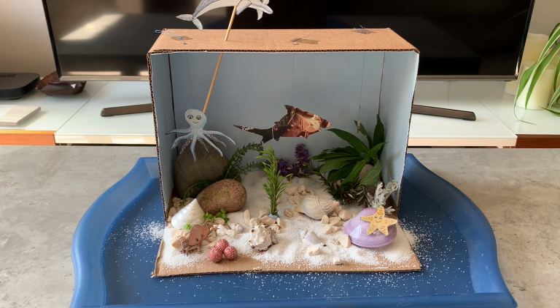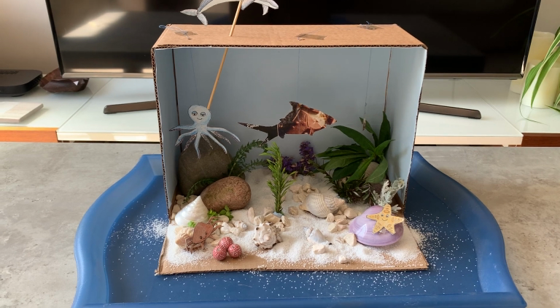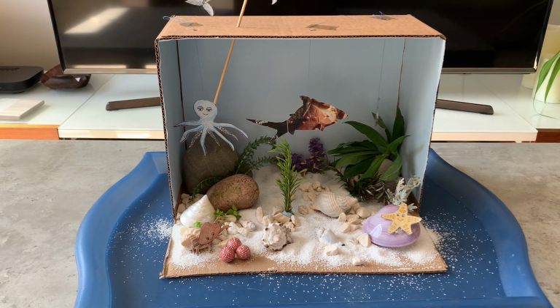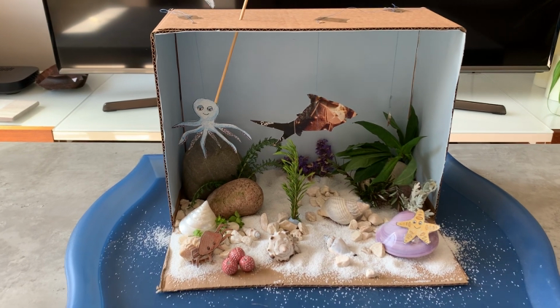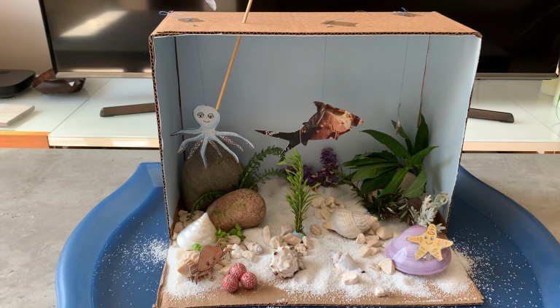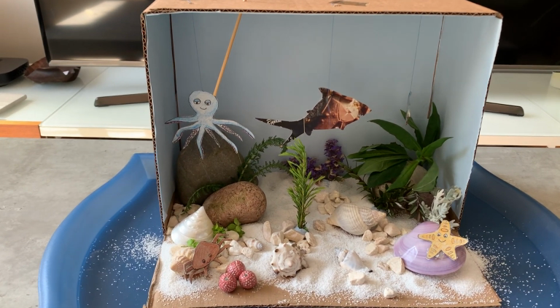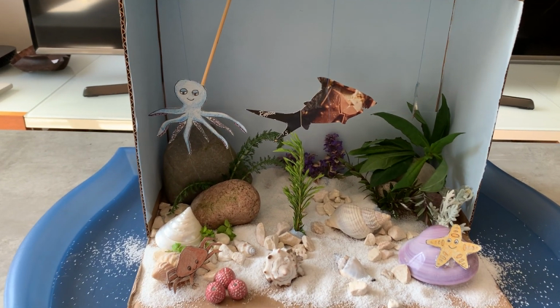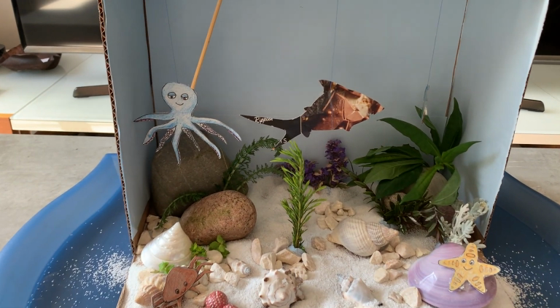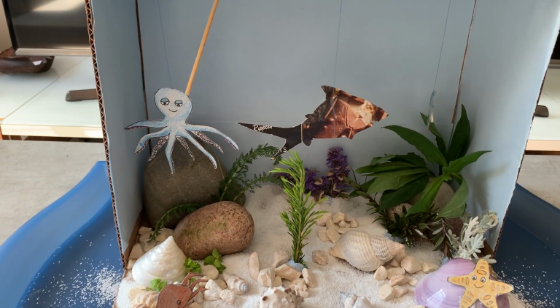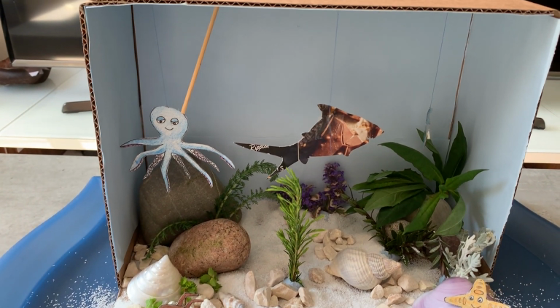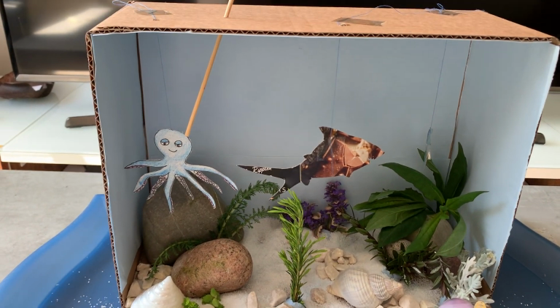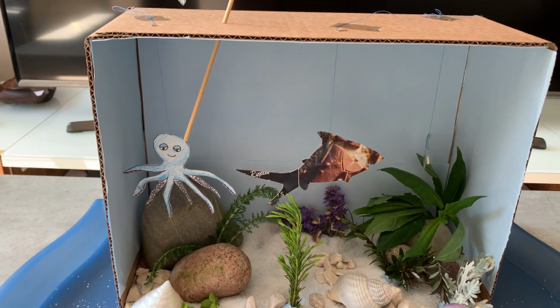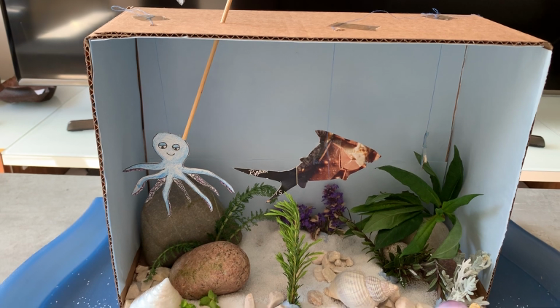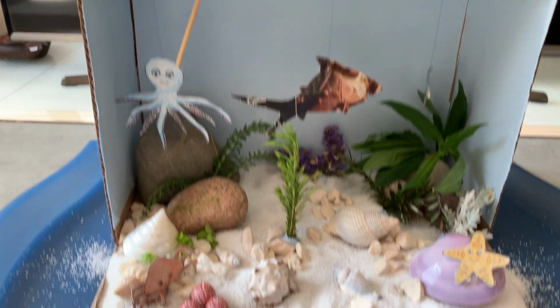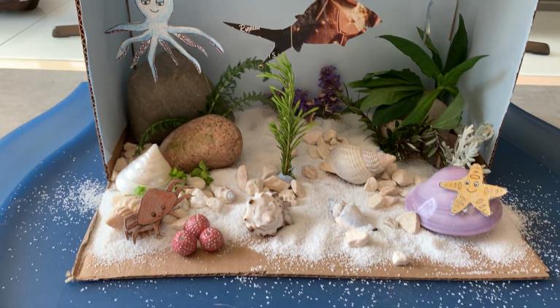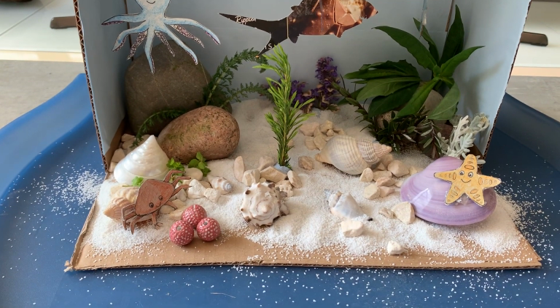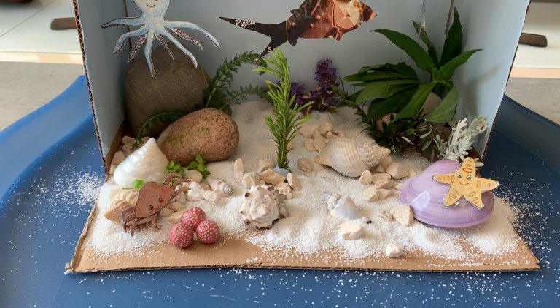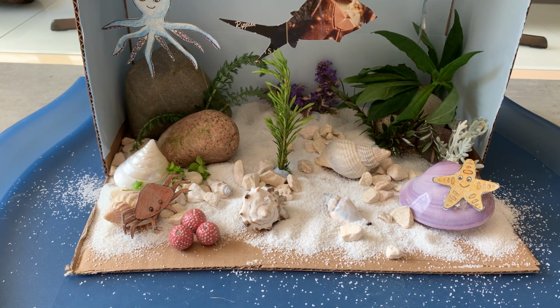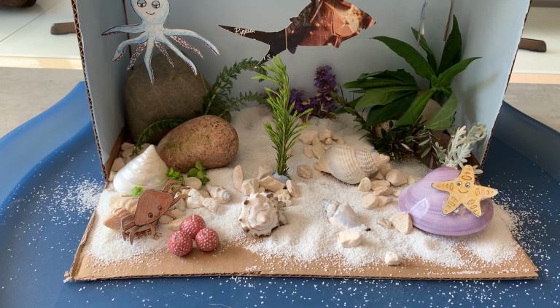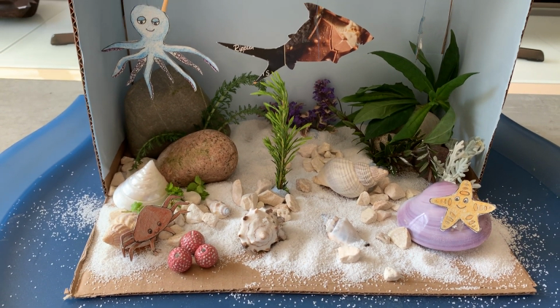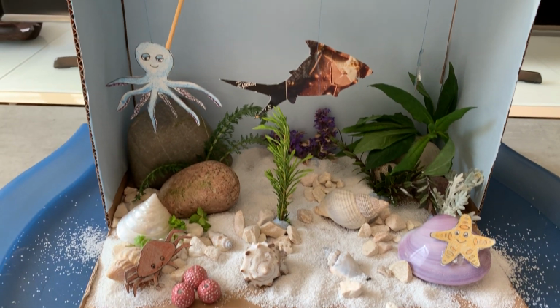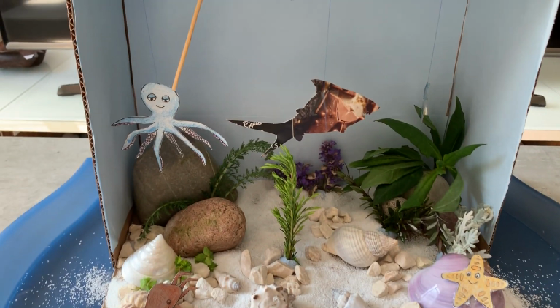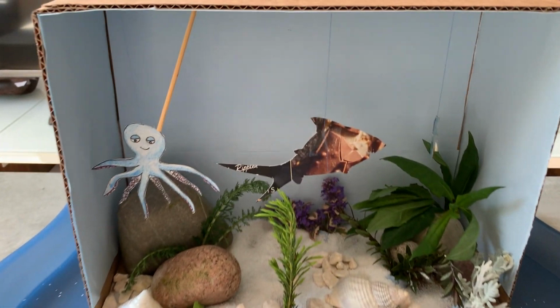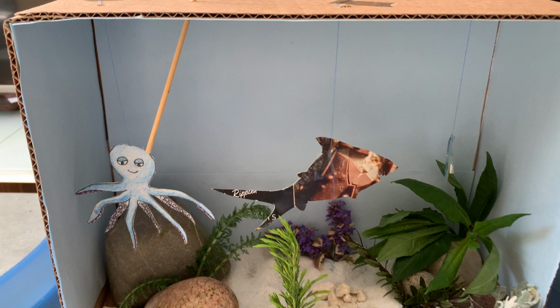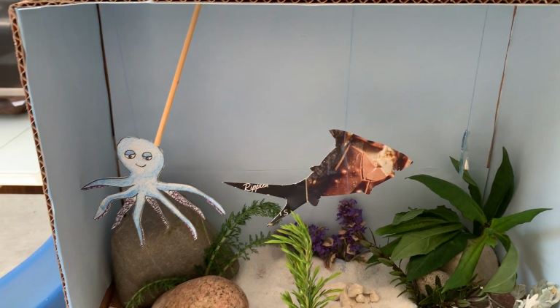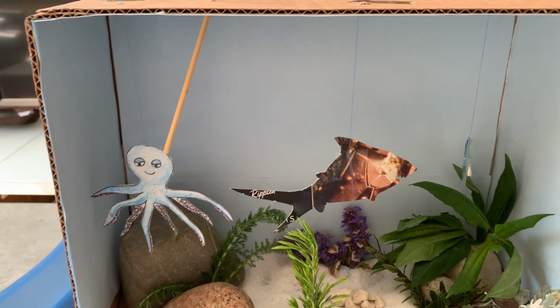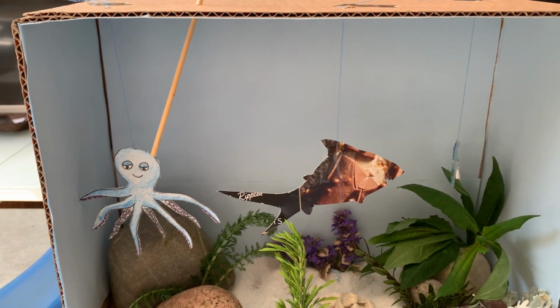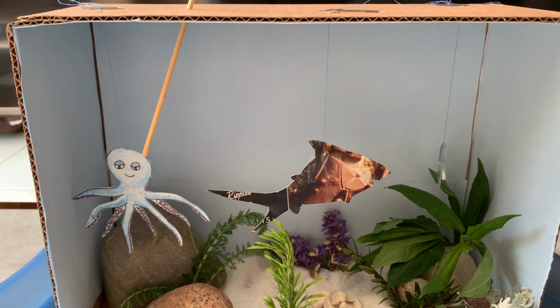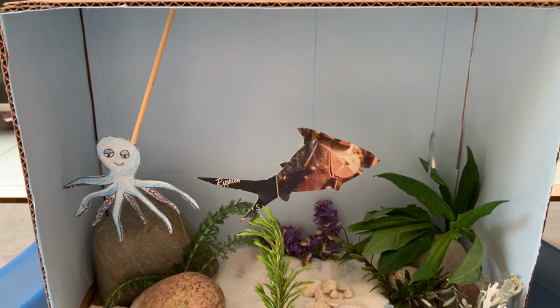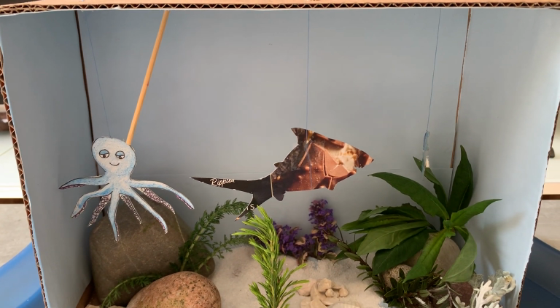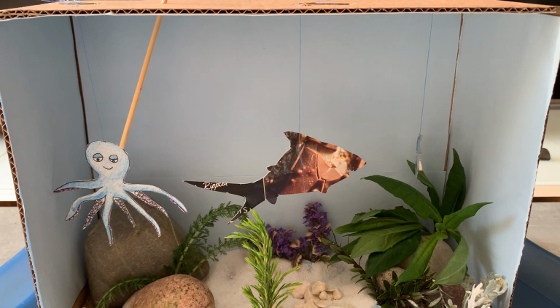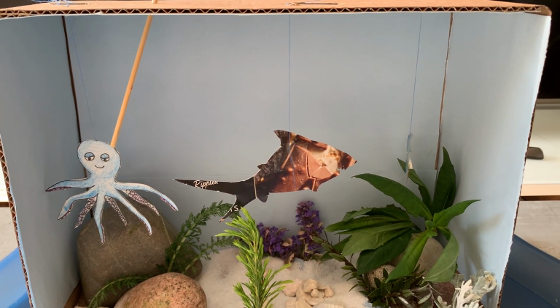If I zoom in, I've cut the box and I've left the top underneath so I can put more stuff in. And I've covered the inside of the box with blue paper like the sea.